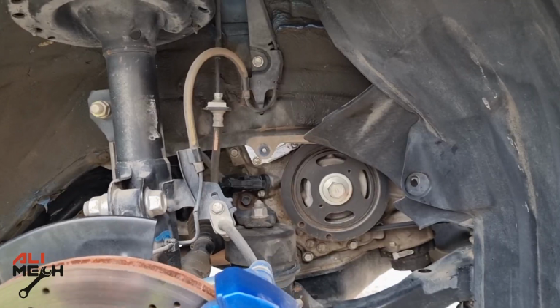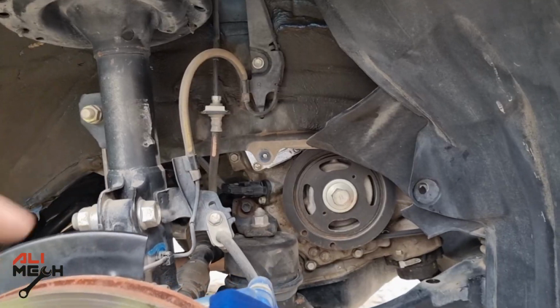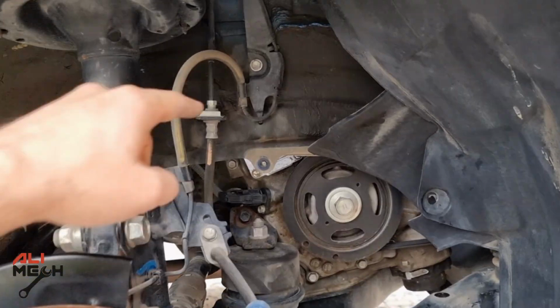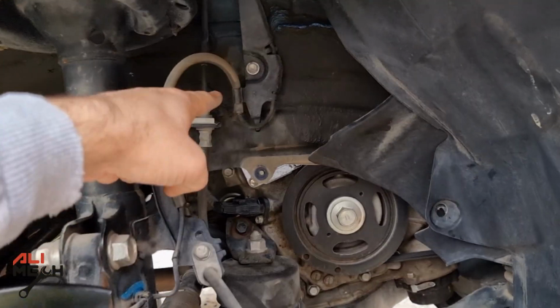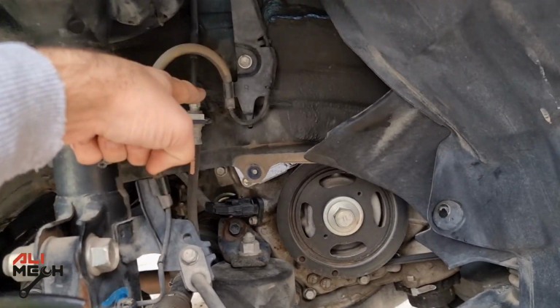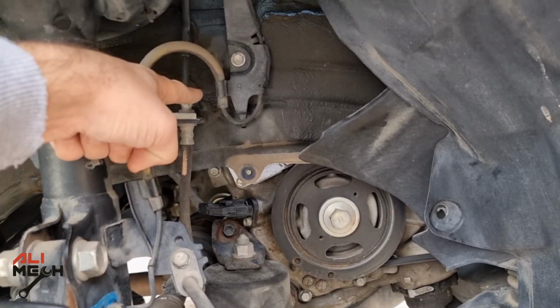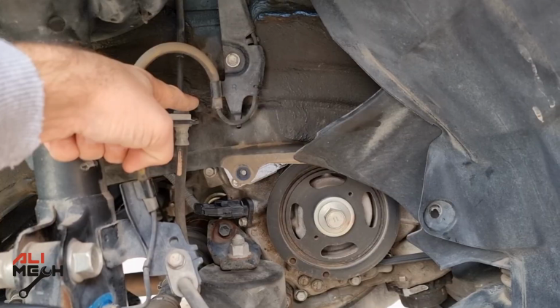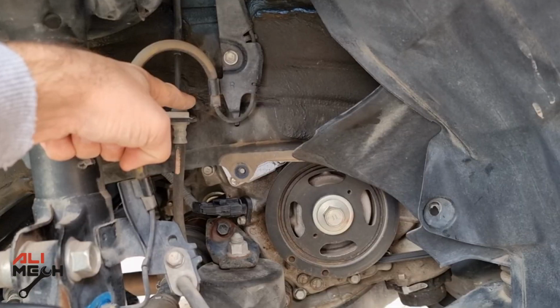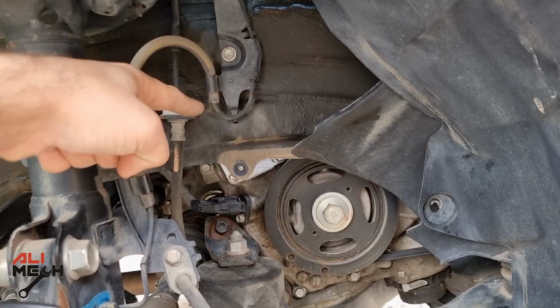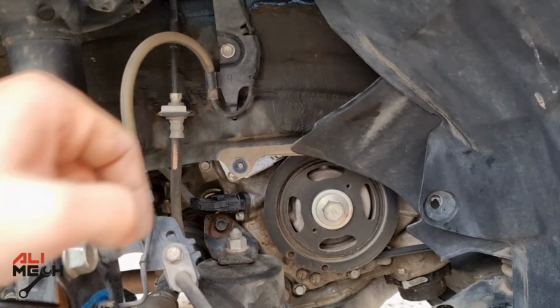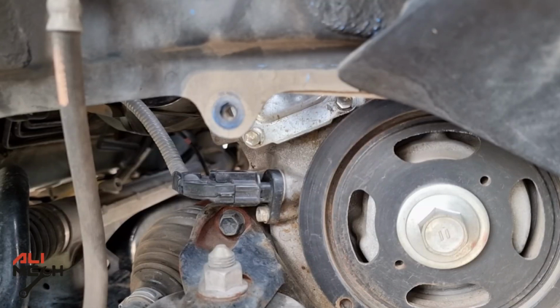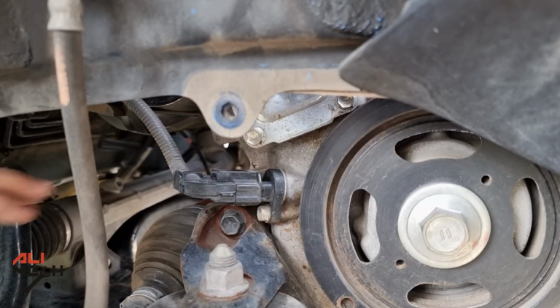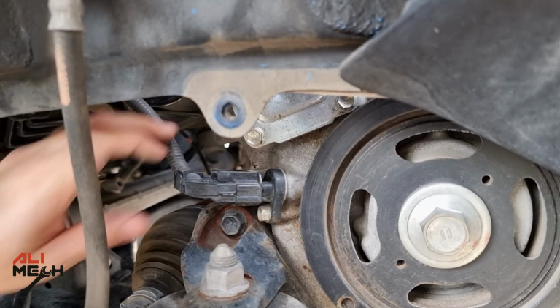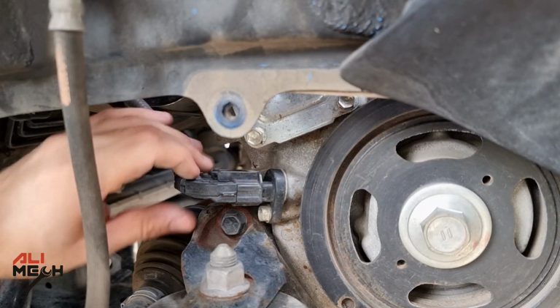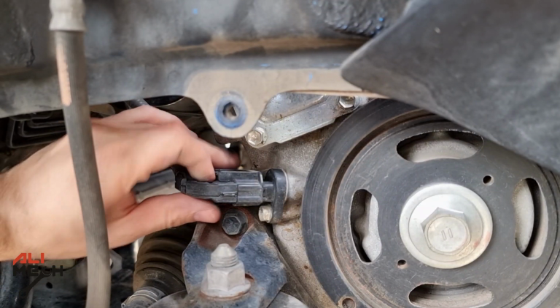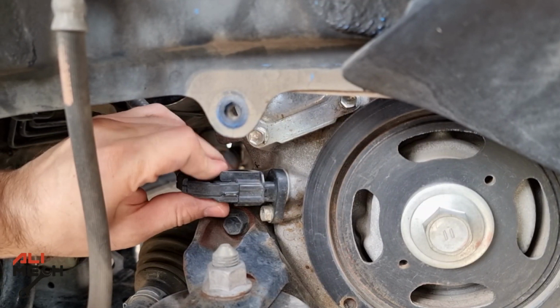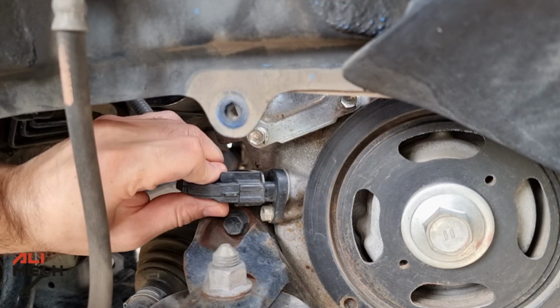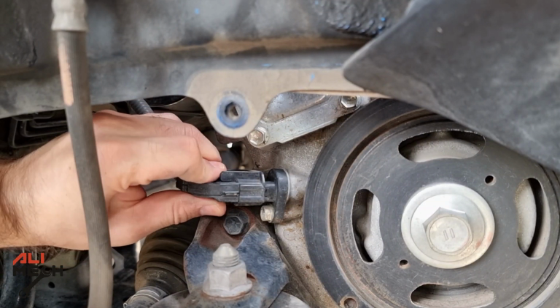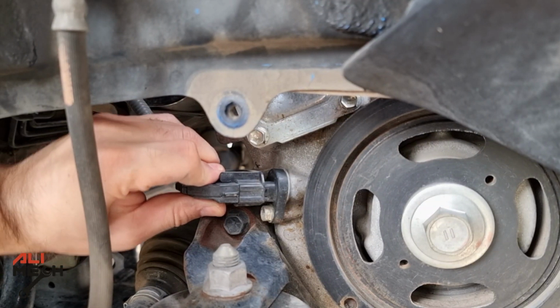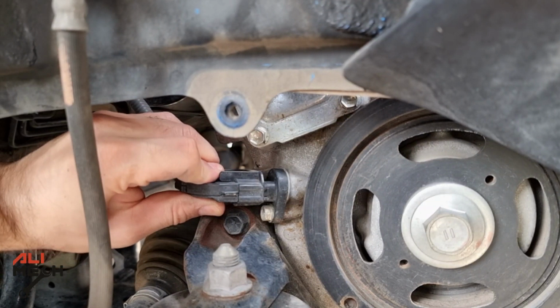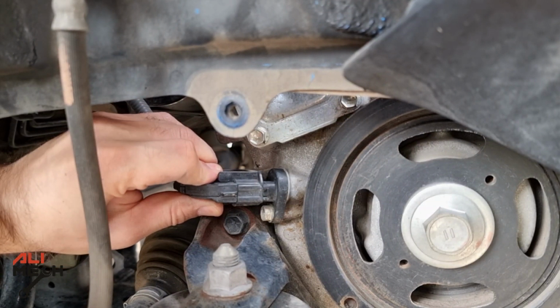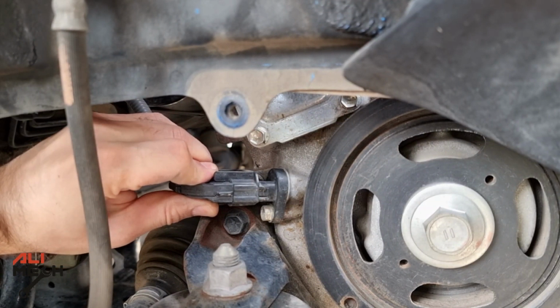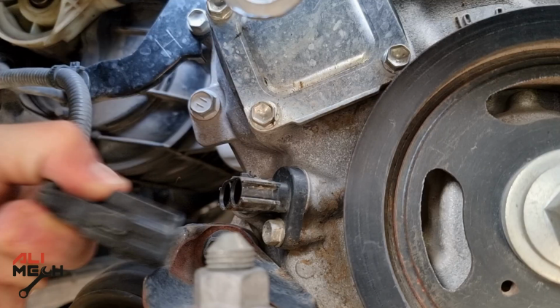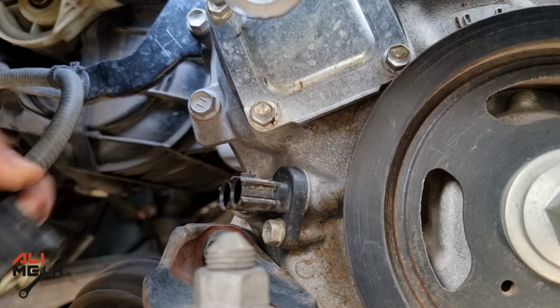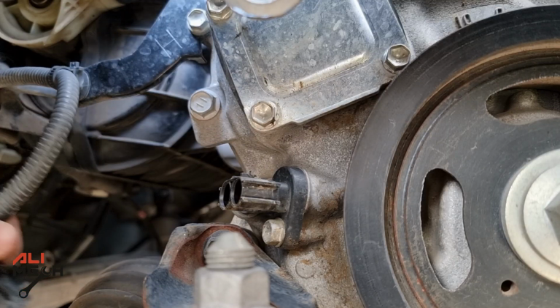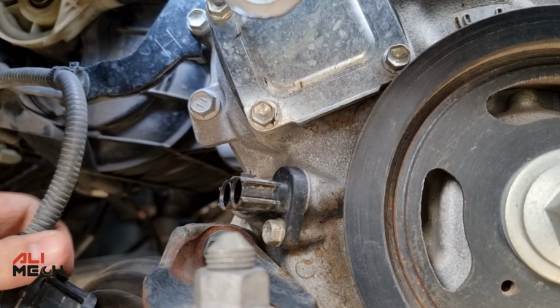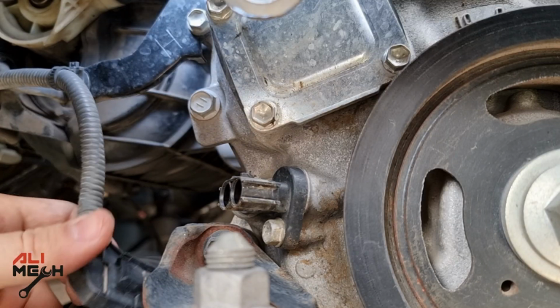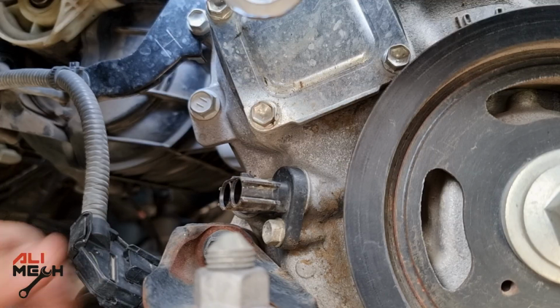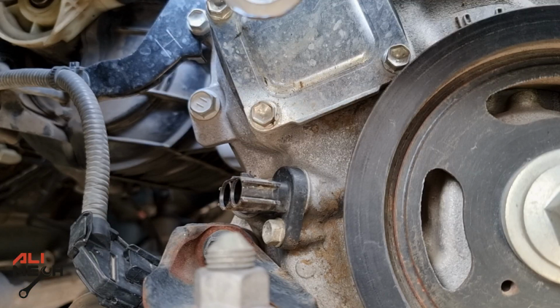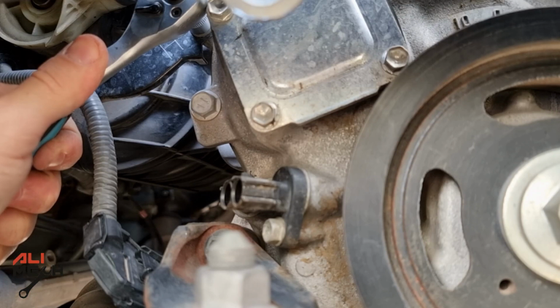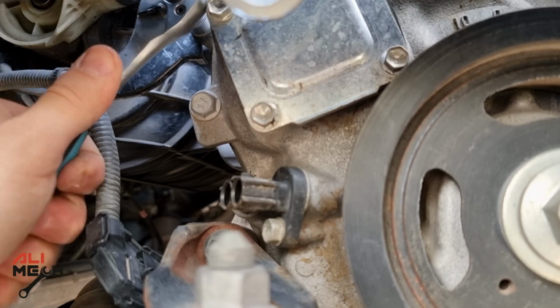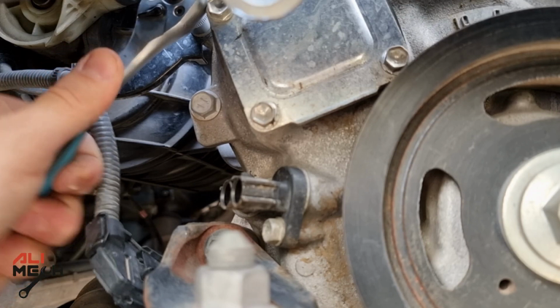So the PCV valve is located behind here, exactly. I'm going to start with removing the crankshaft sensor wire harness and bracket so we don't damage it accidentally.